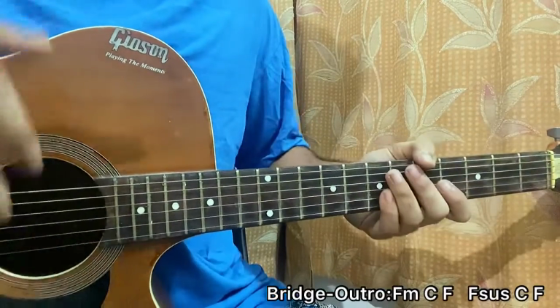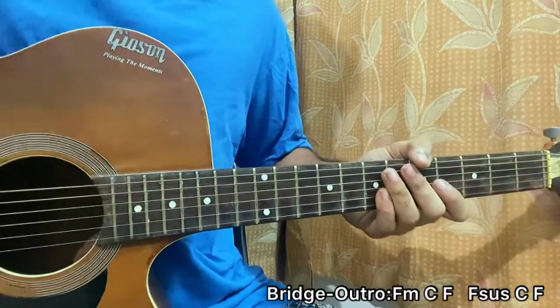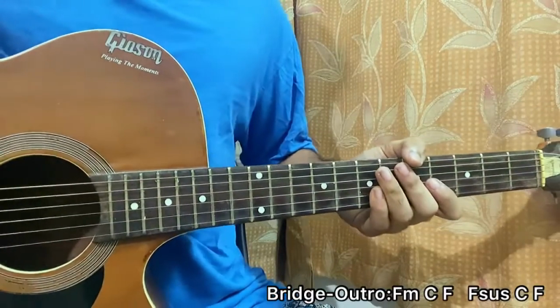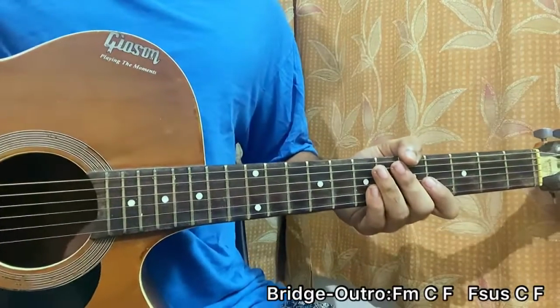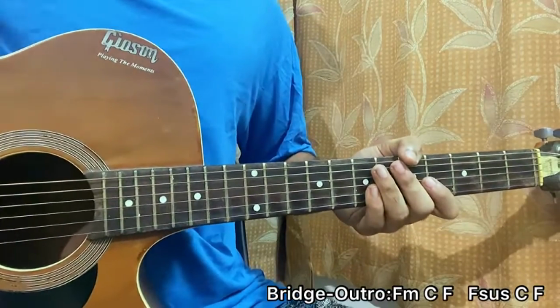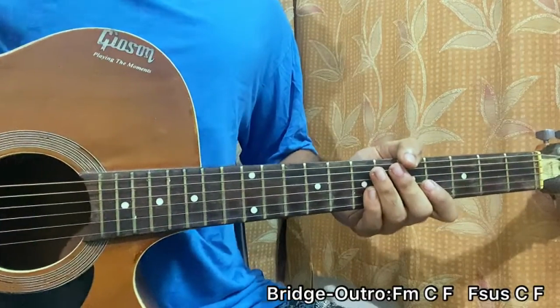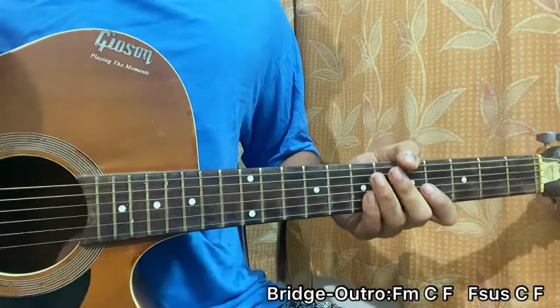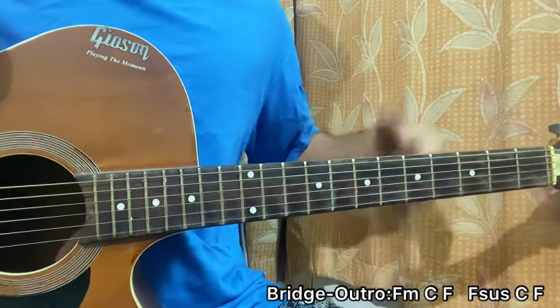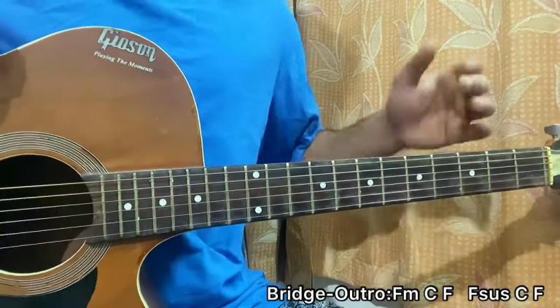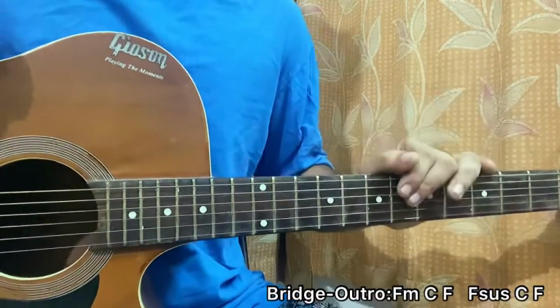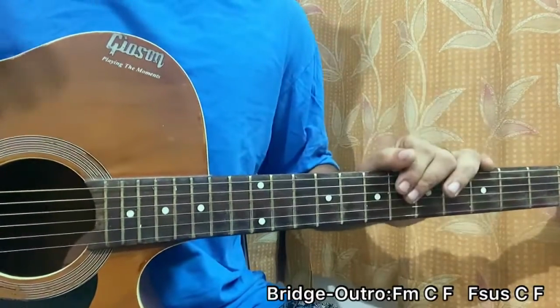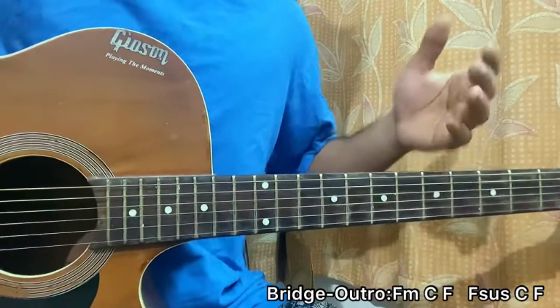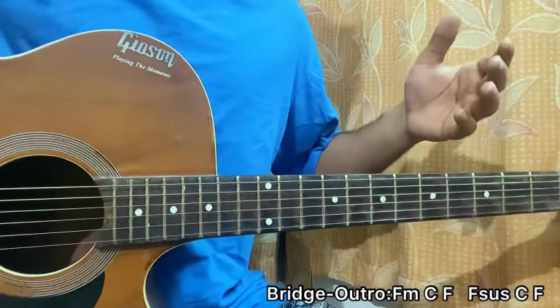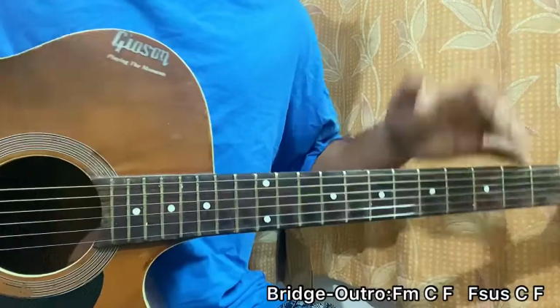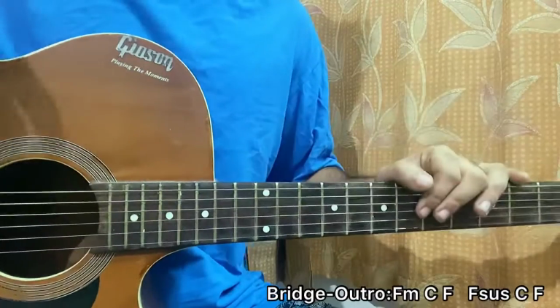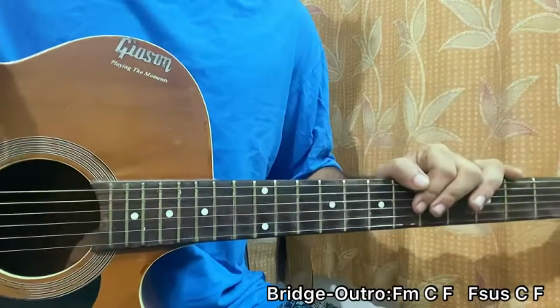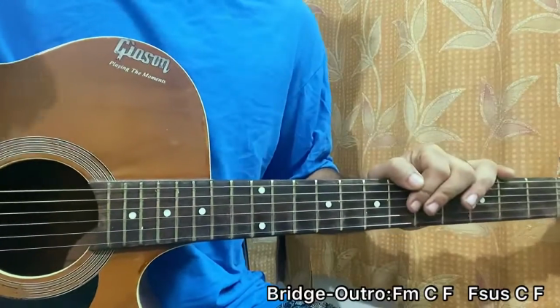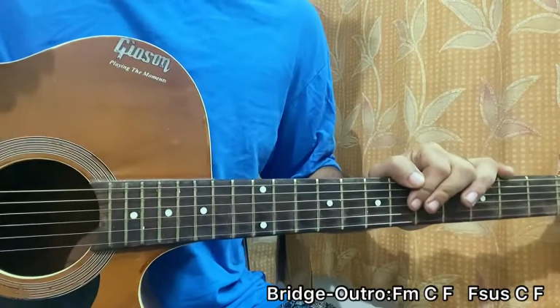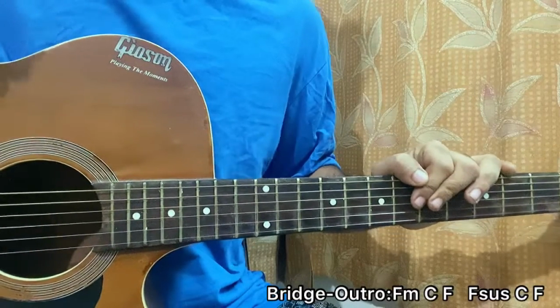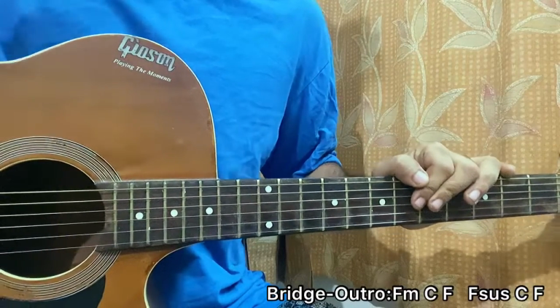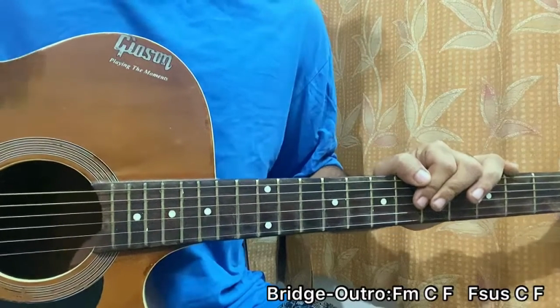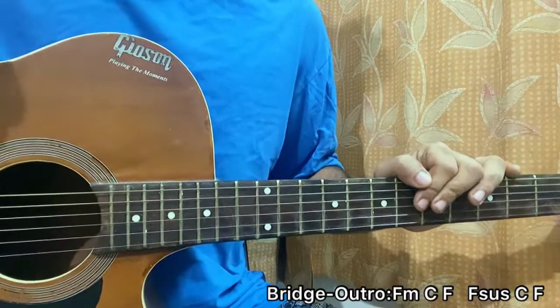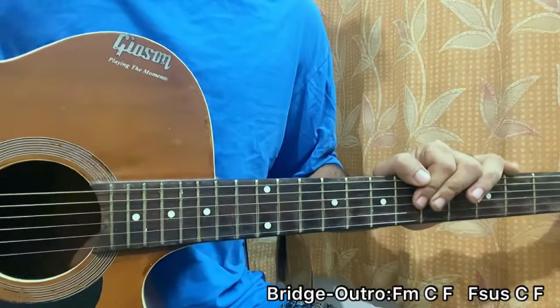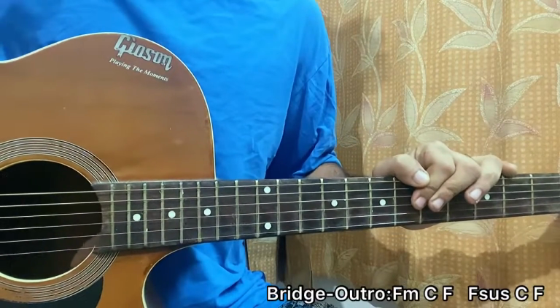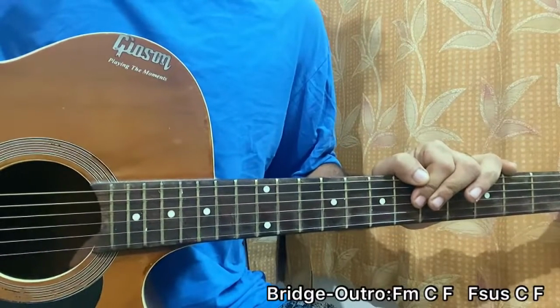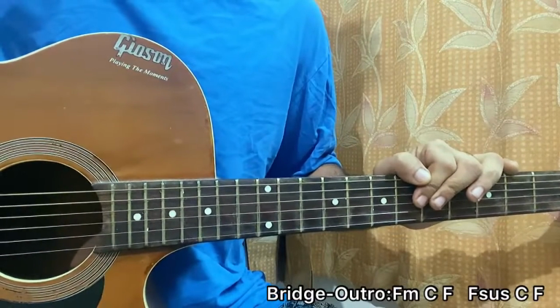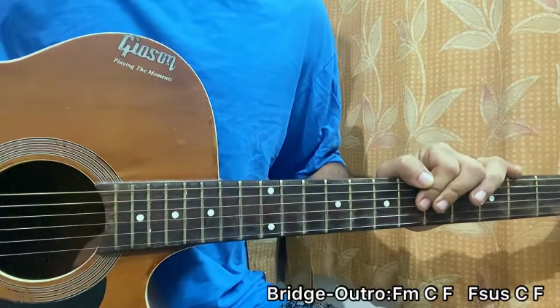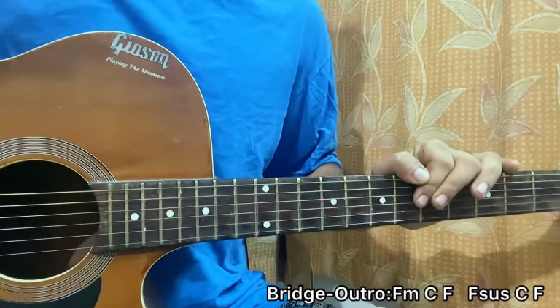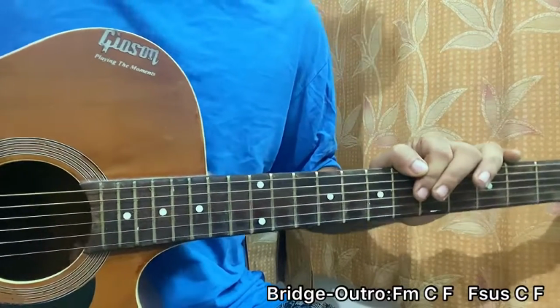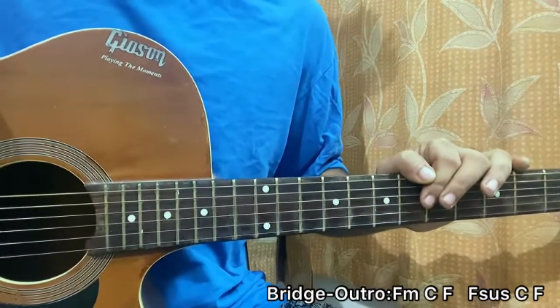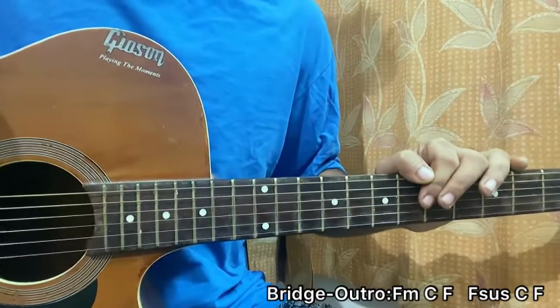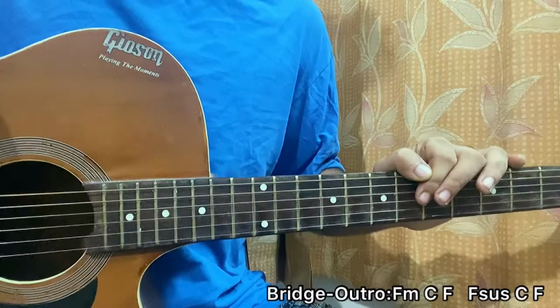That's the whole song, guys. I hope it helps you all — let me know what other song you want to learn. If you haven't subscribed, please do so, it helps me out a lot. I'll see you guys back in the next video, bye!